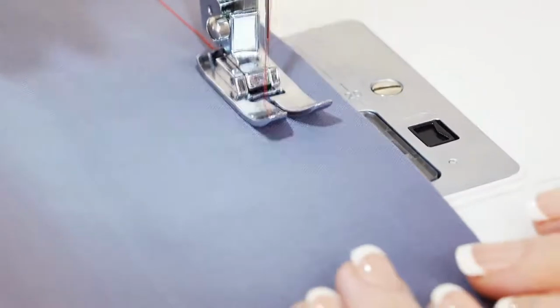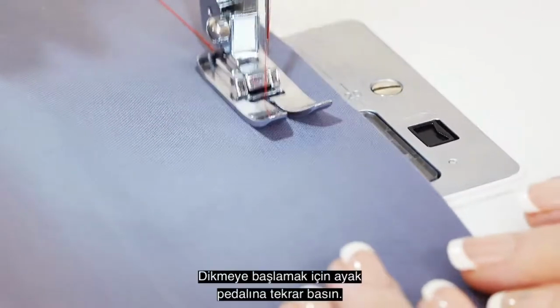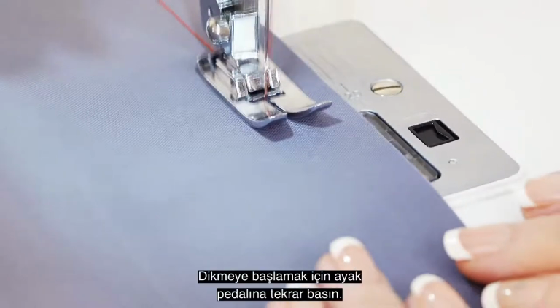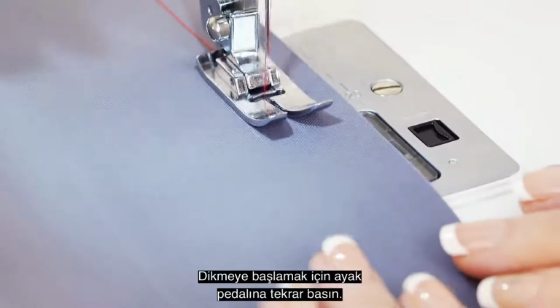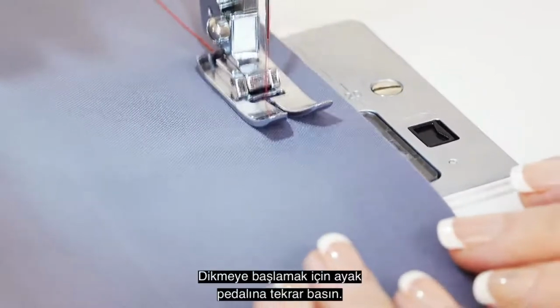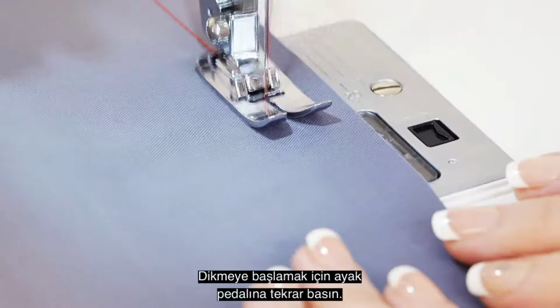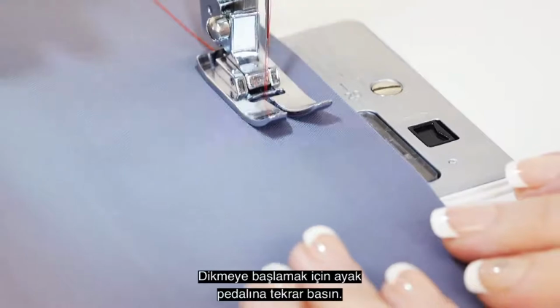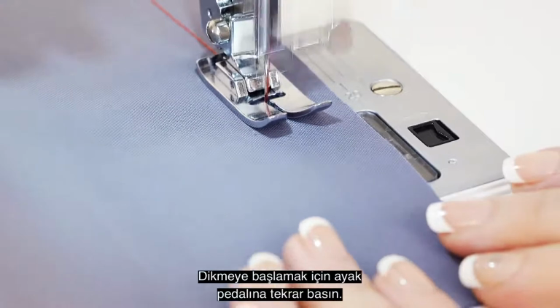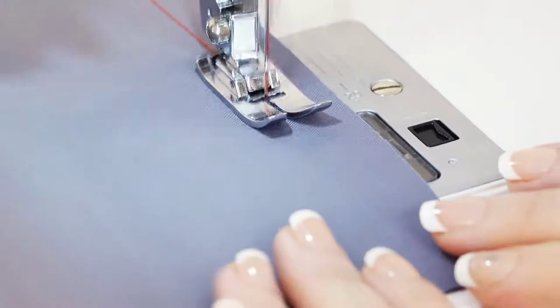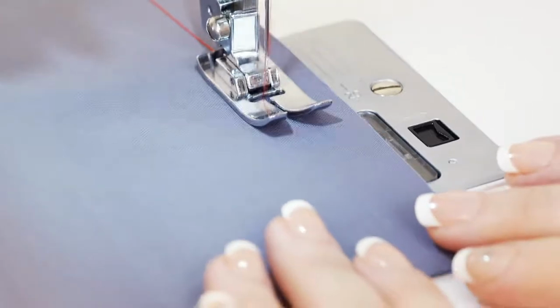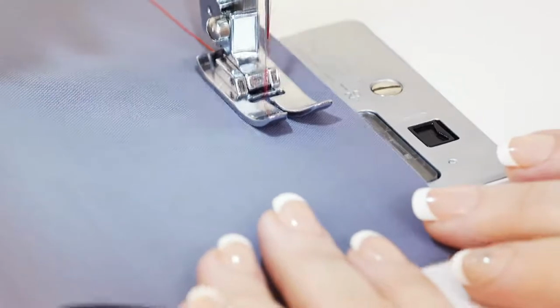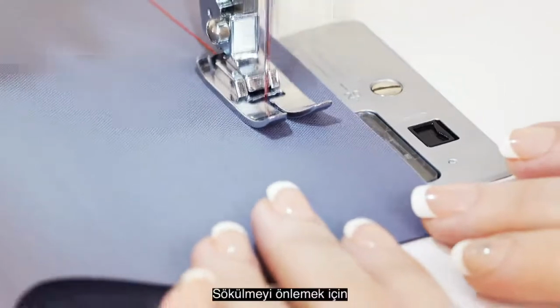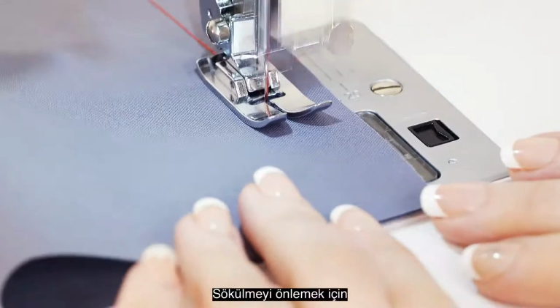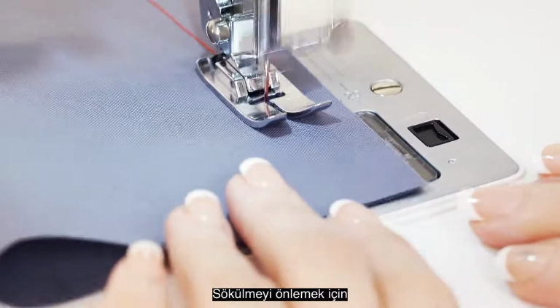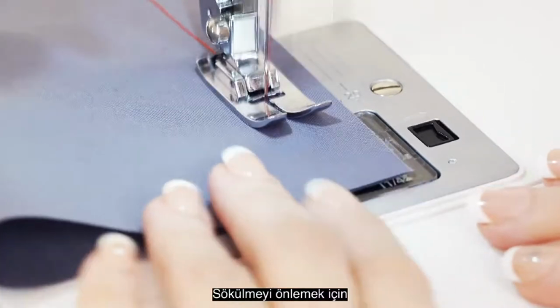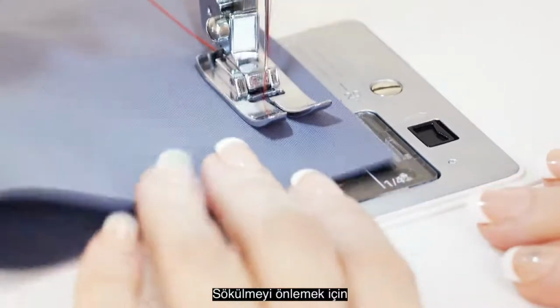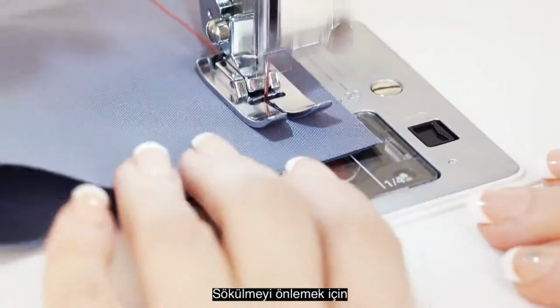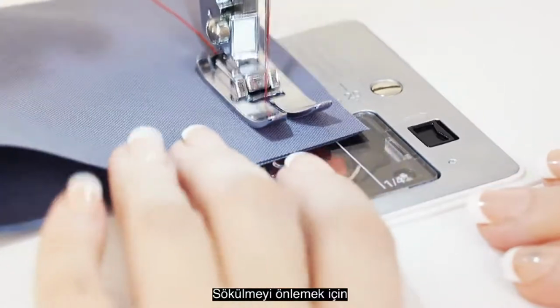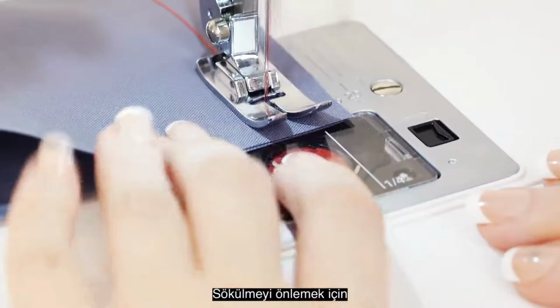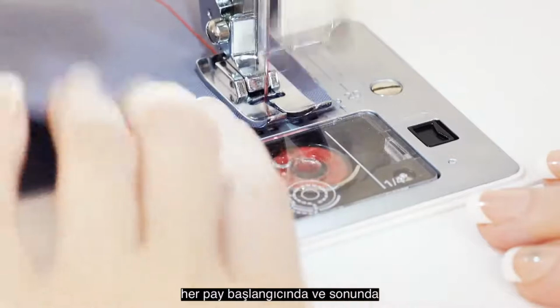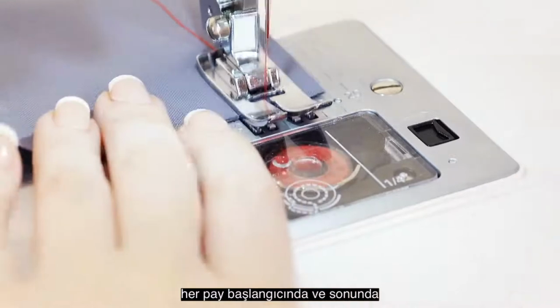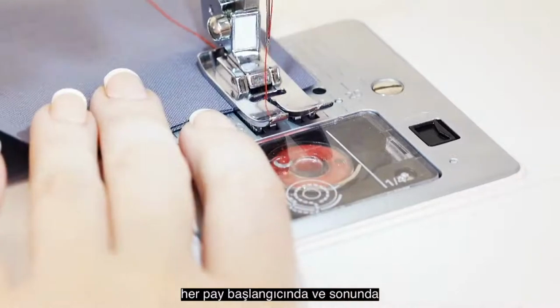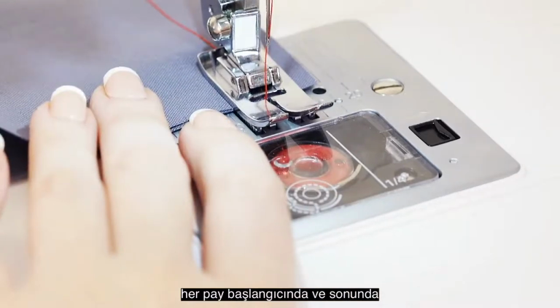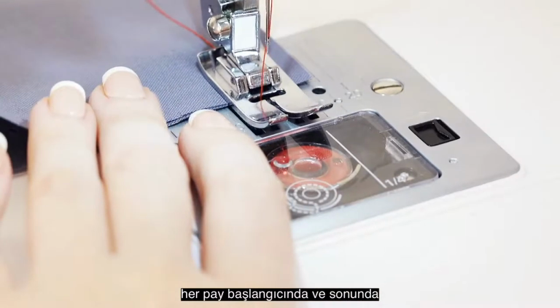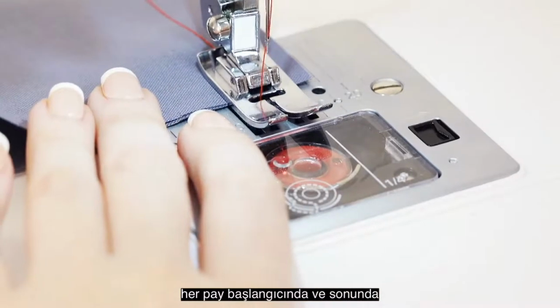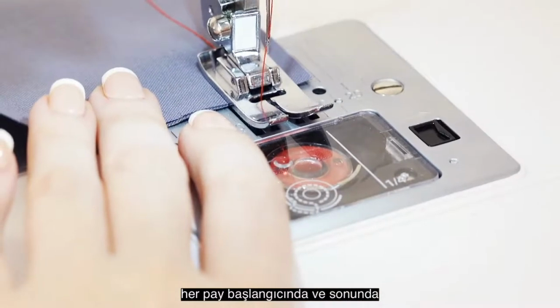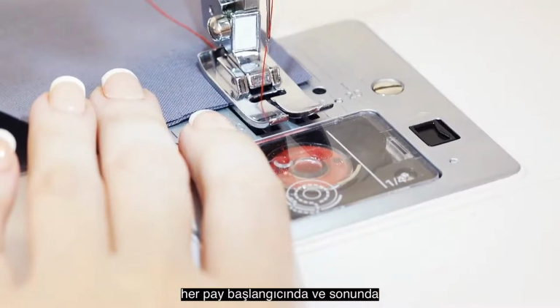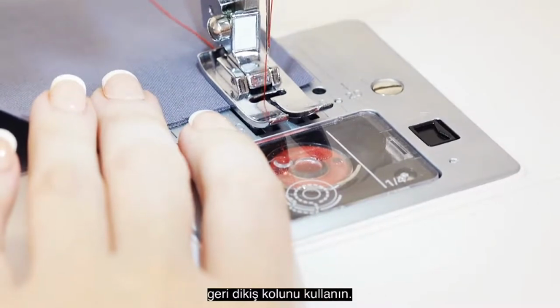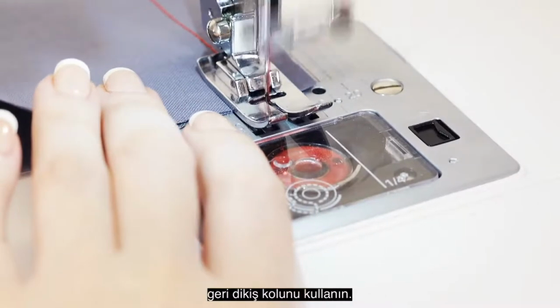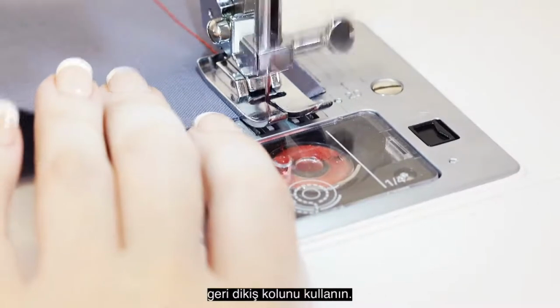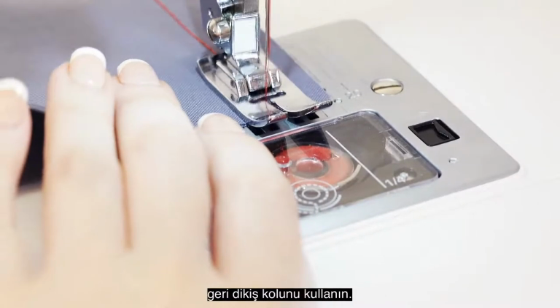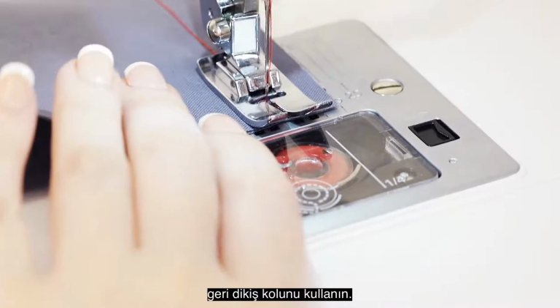Step on the foot control to start sewing again. You will want to press and hold the reverse lever at the start and end of every seam to prevent unraveling.